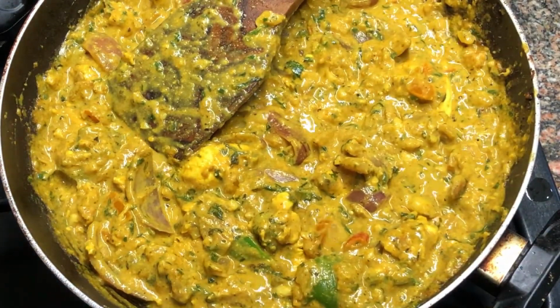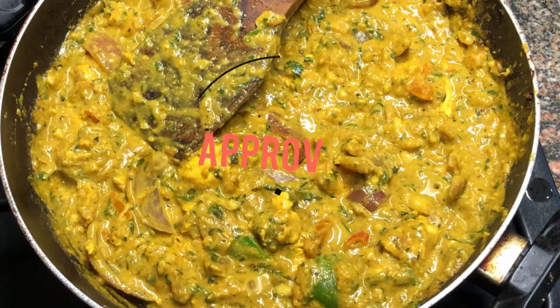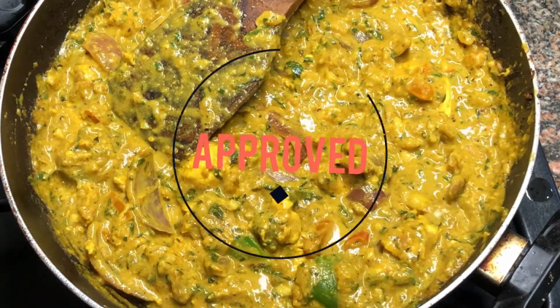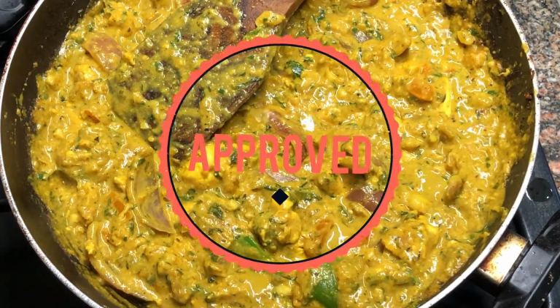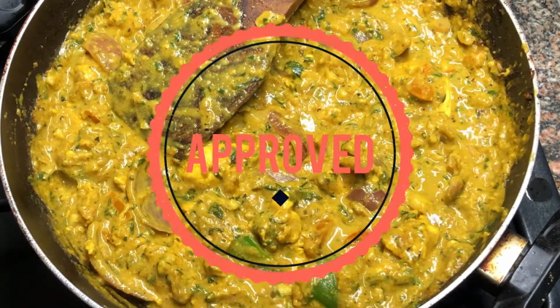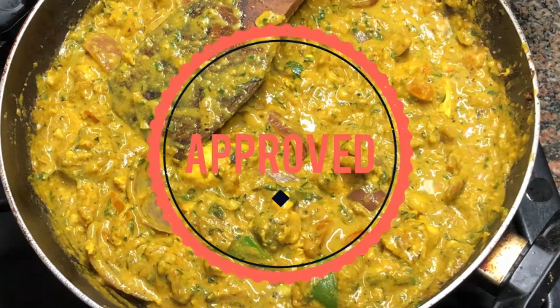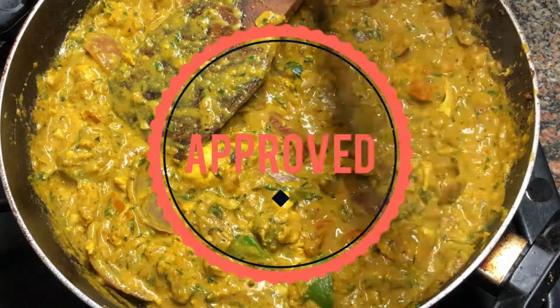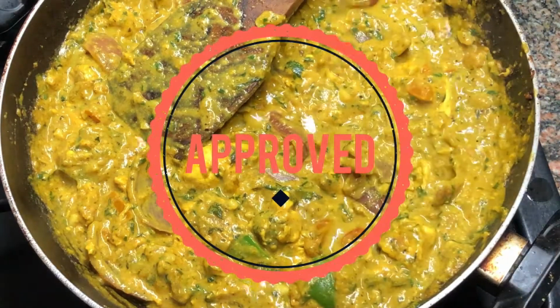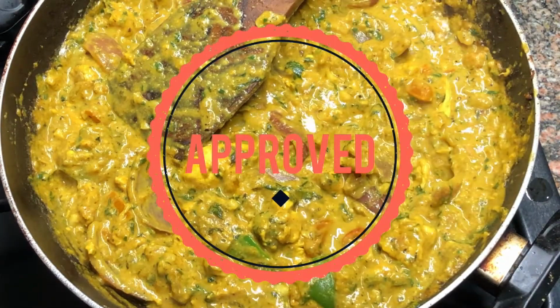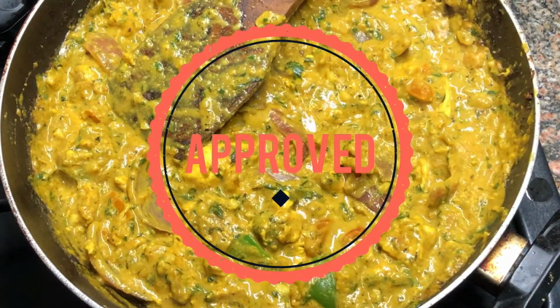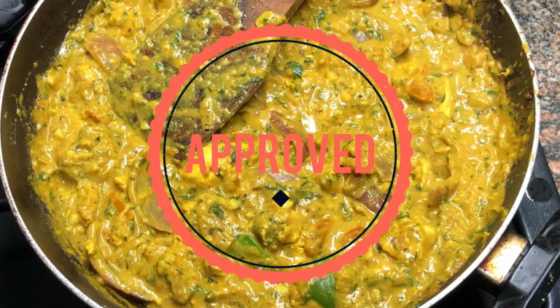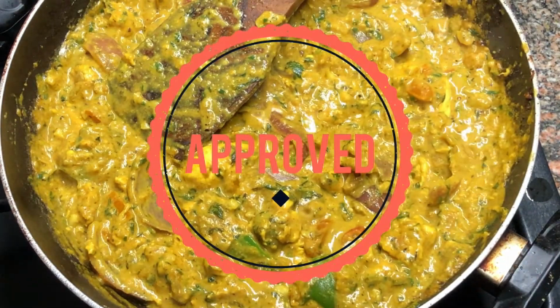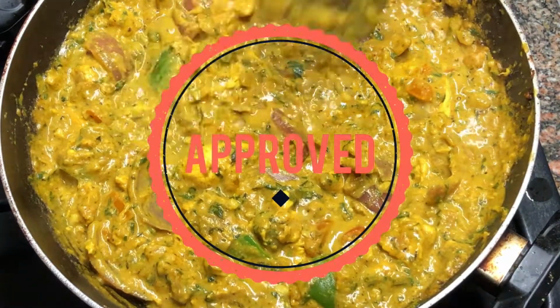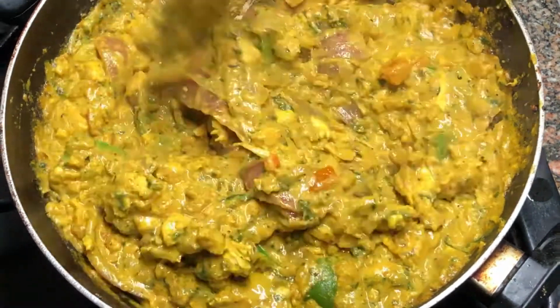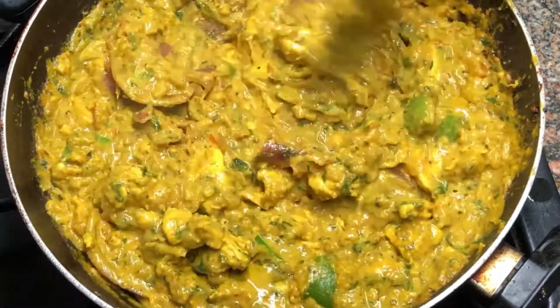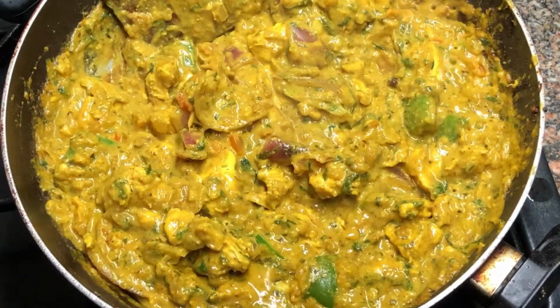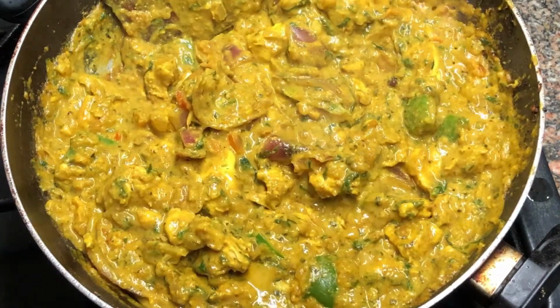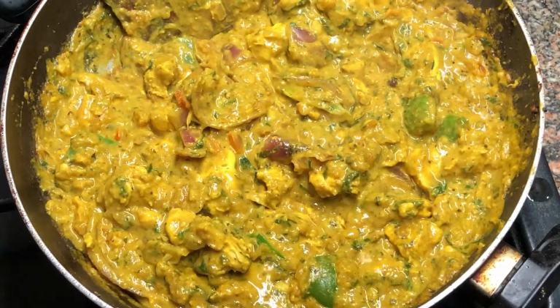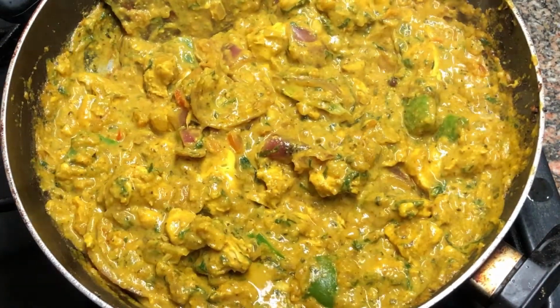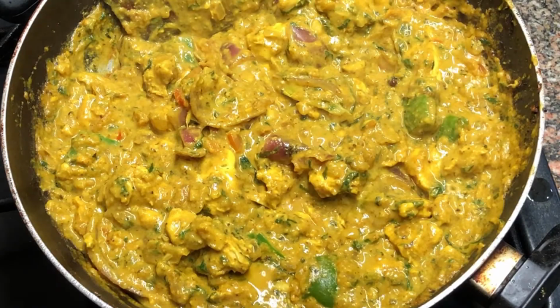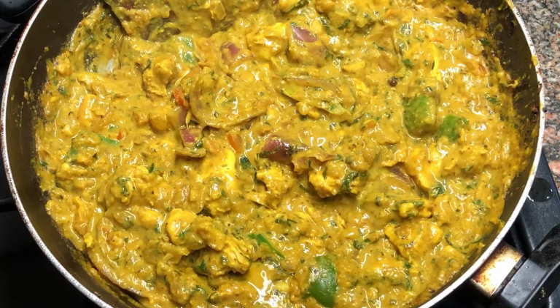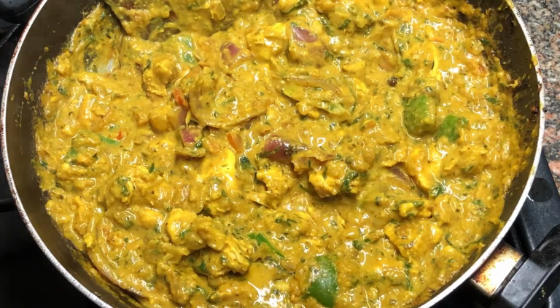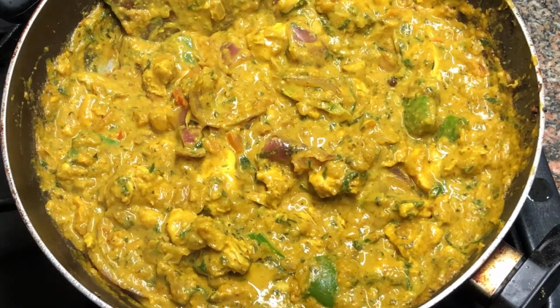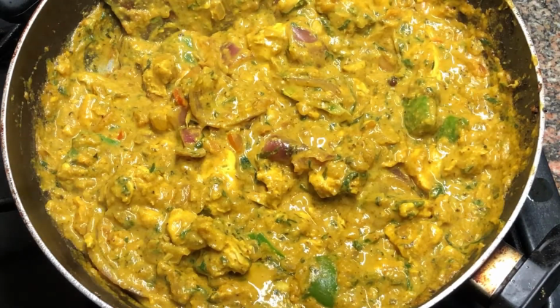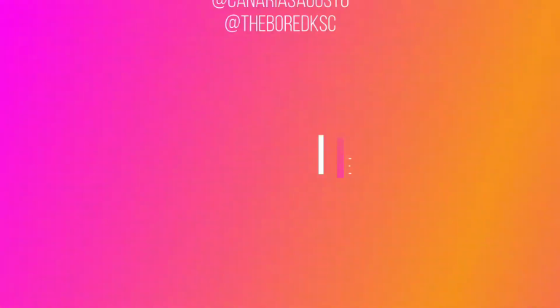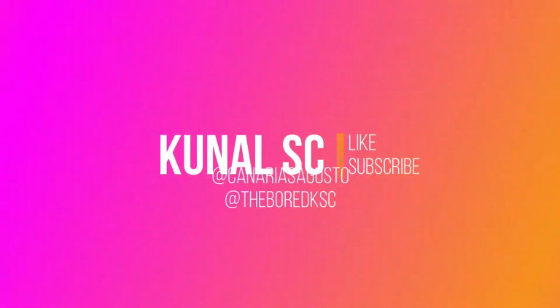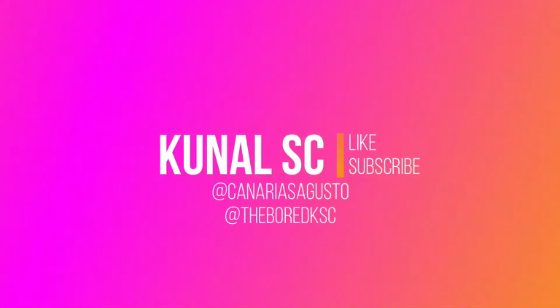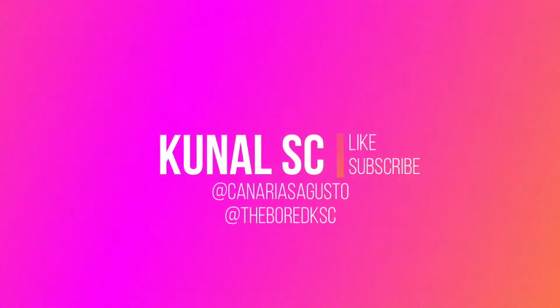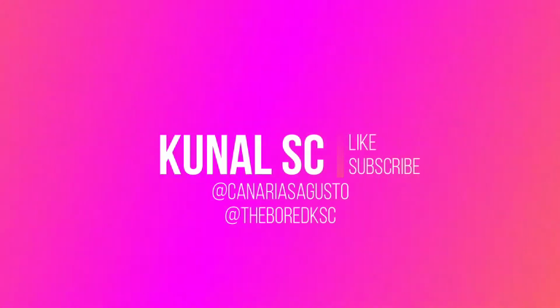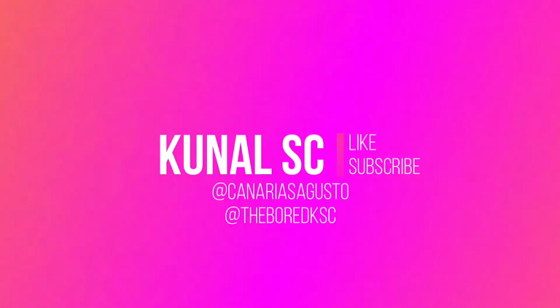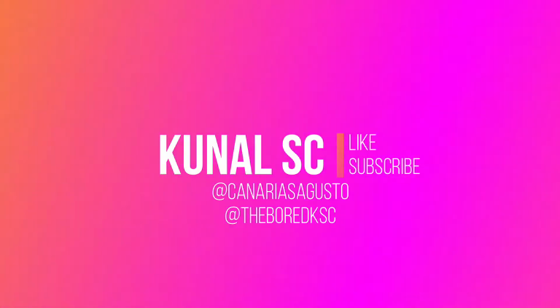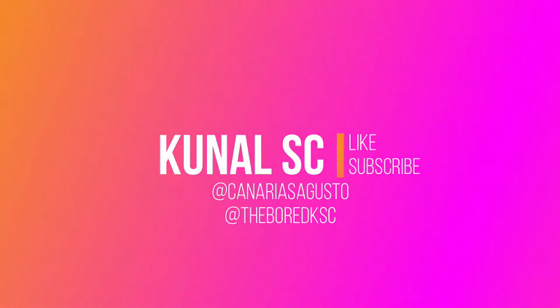Look at that beauty — it's bubbling, nice and thick and dense. I recommend eating it with a naan. And if you did like it, give us a like, subscribe and stay tuned for more.